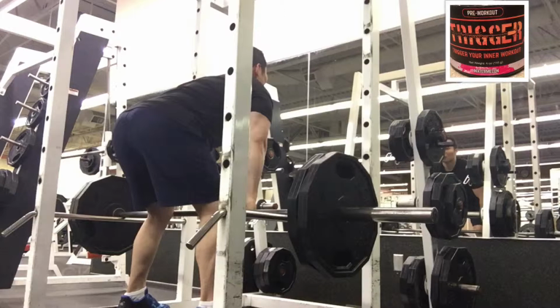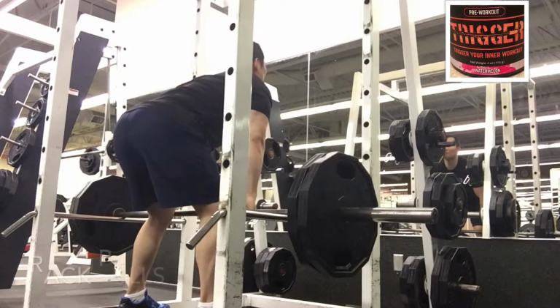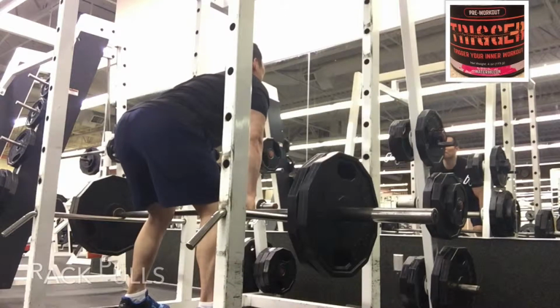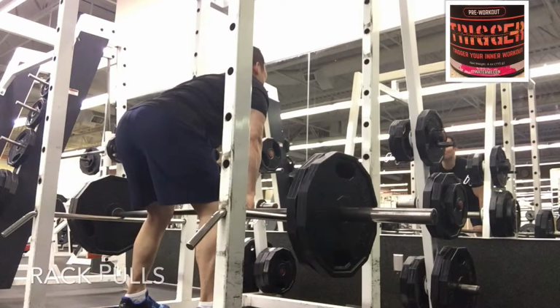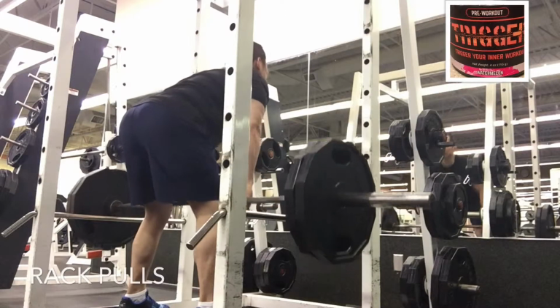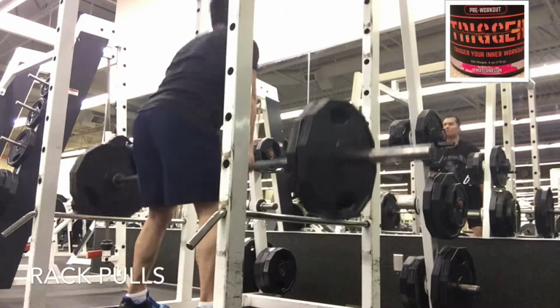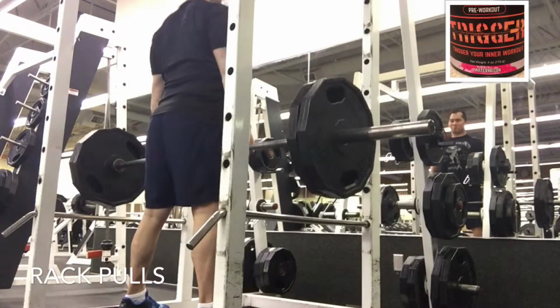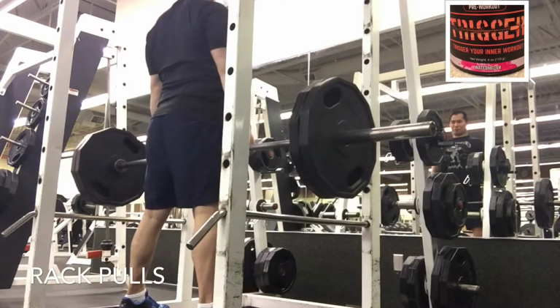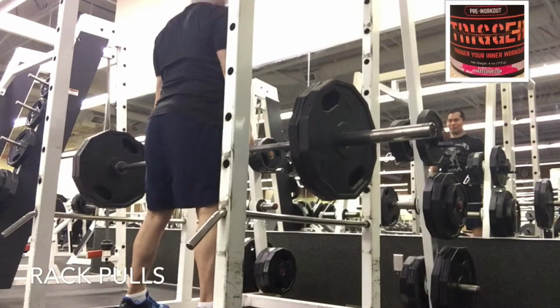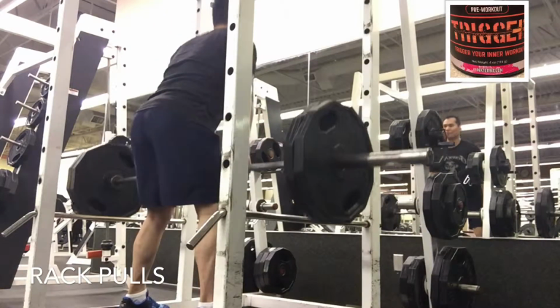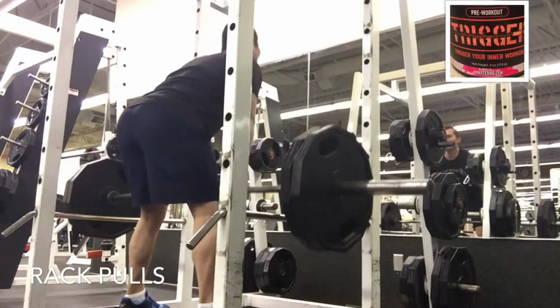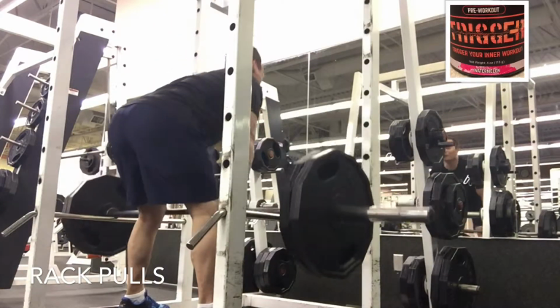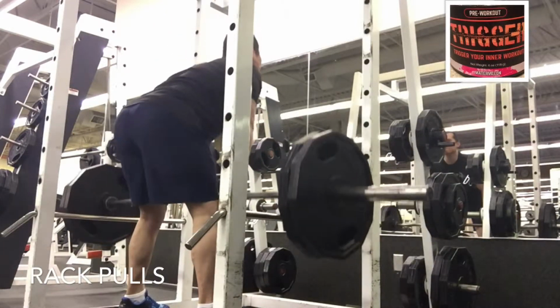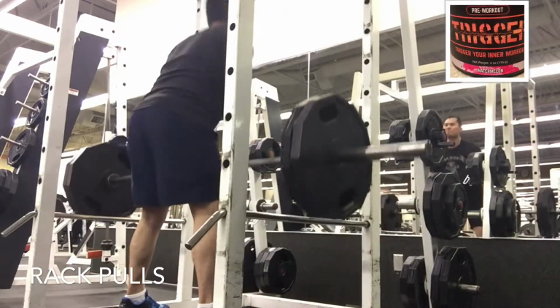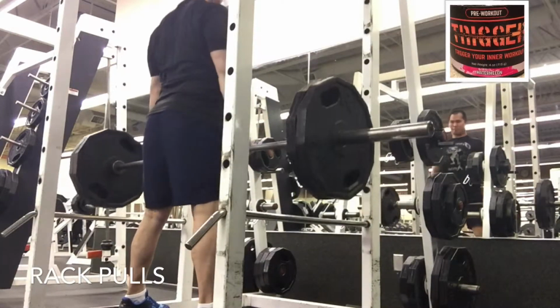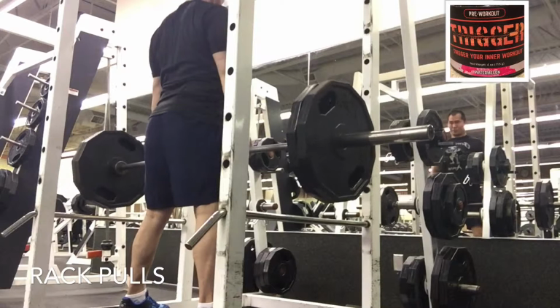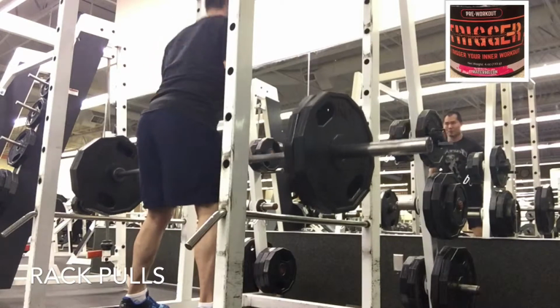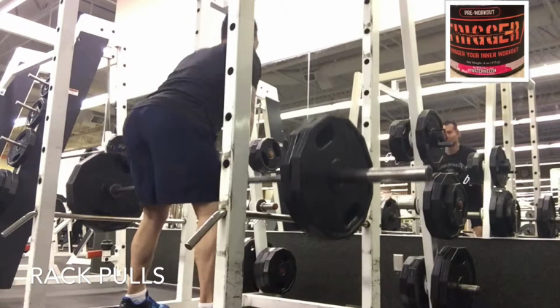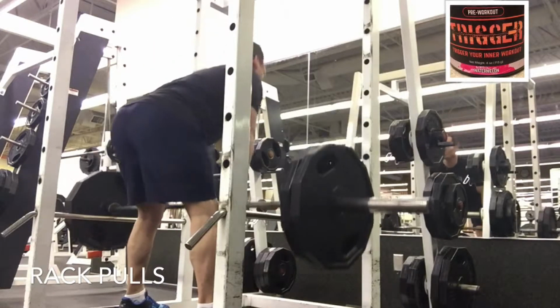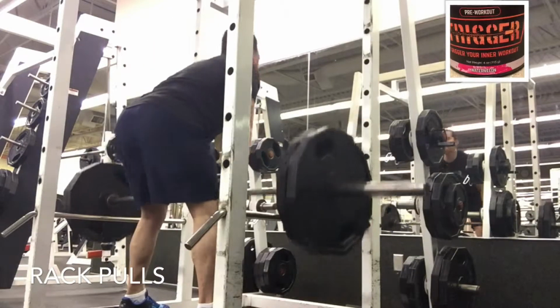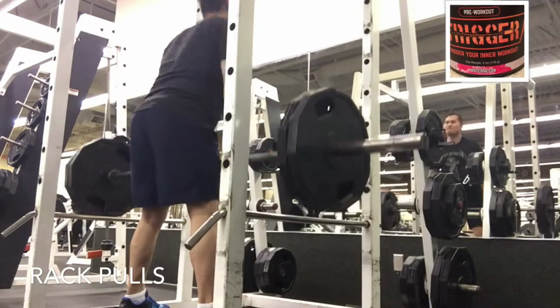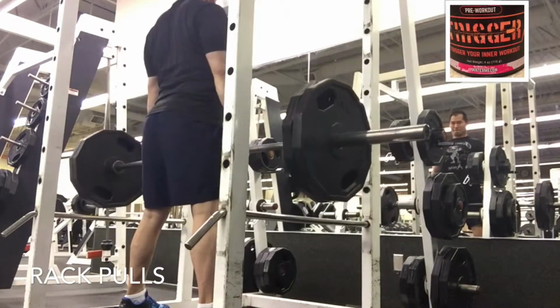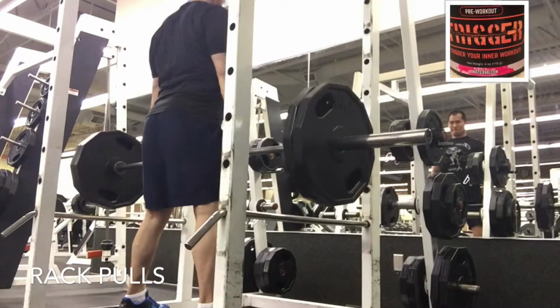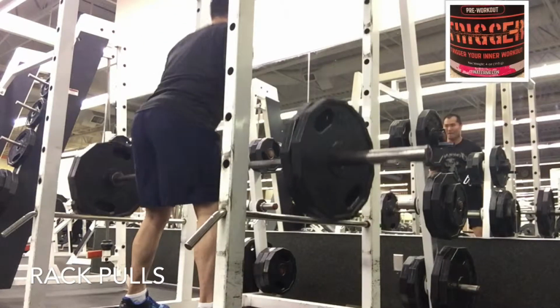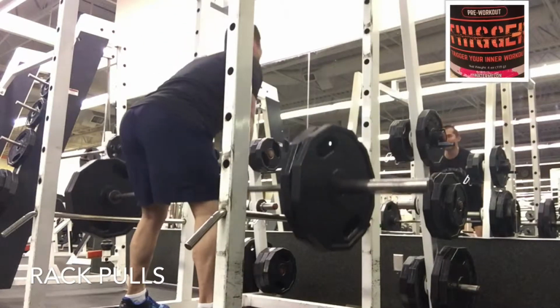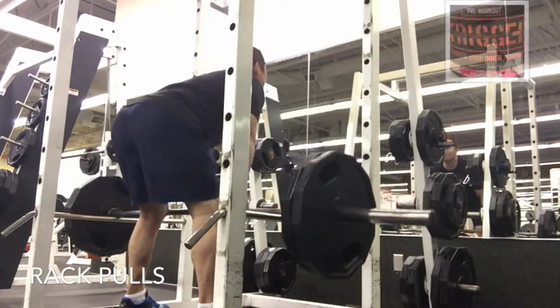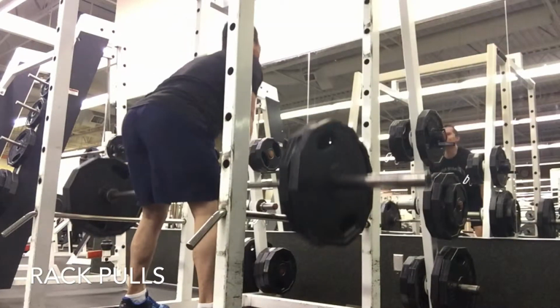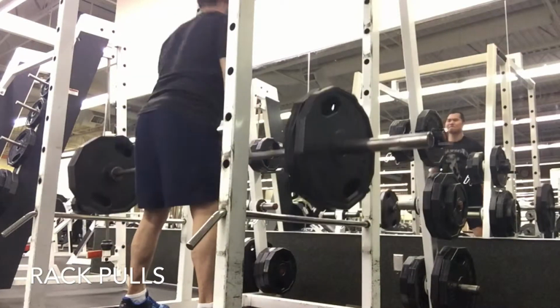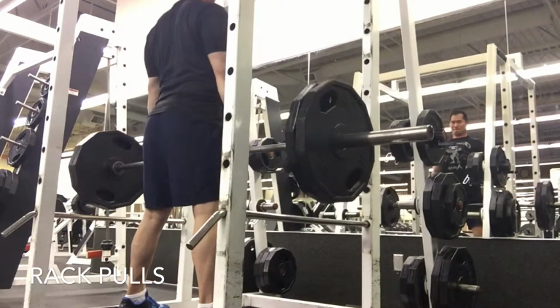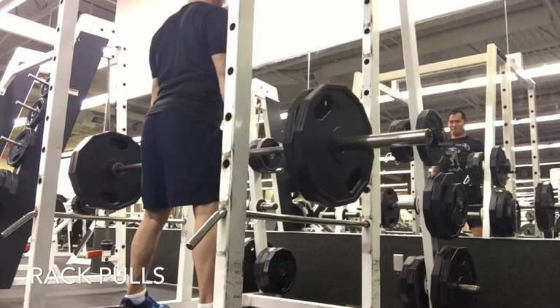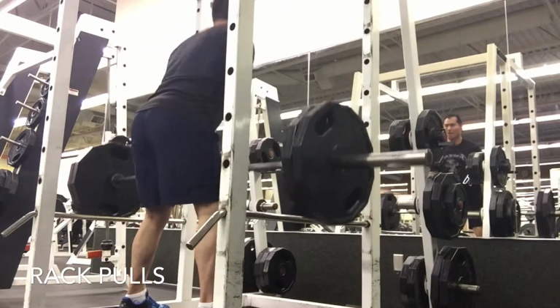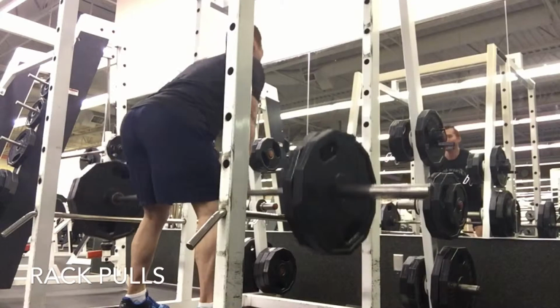Hey, what's going on everybody. As you can see, it's good old back day. I do biceps and traps on this day too, but I didn't get very much footage on that — just really focusing on the back movements.